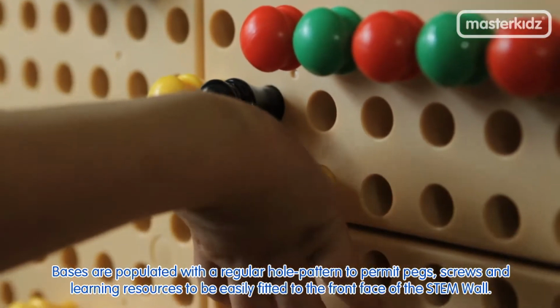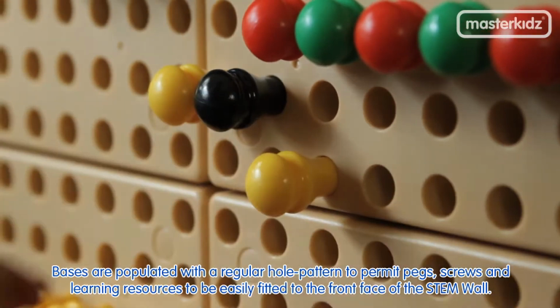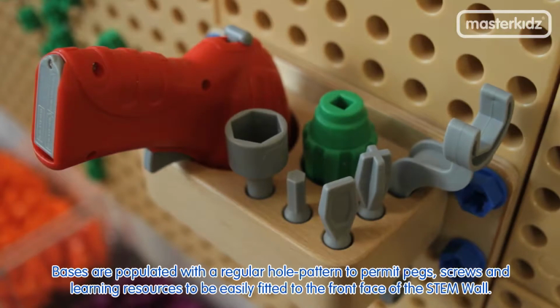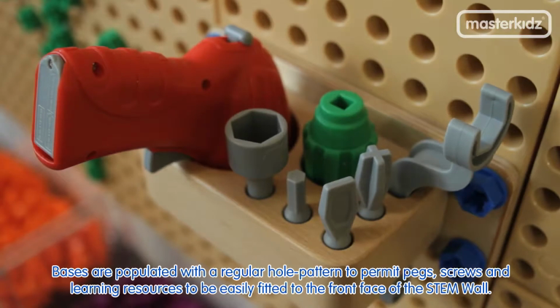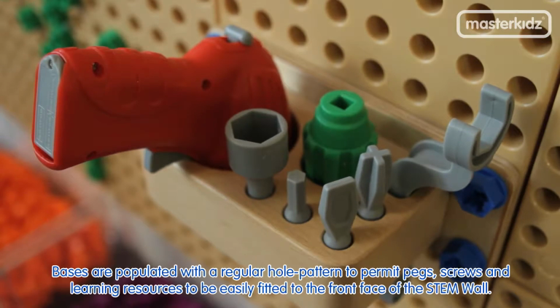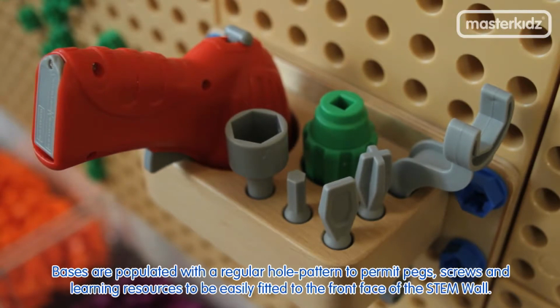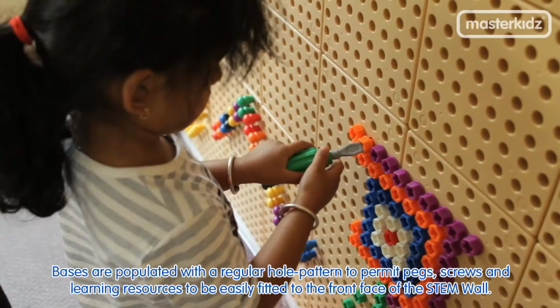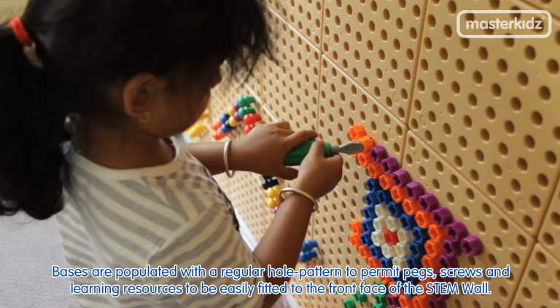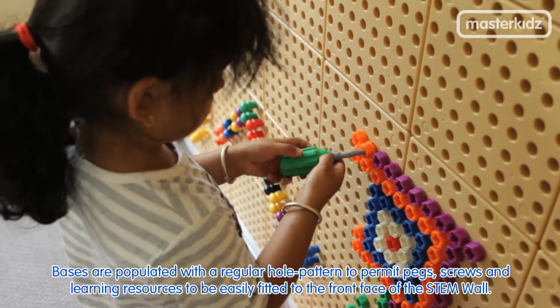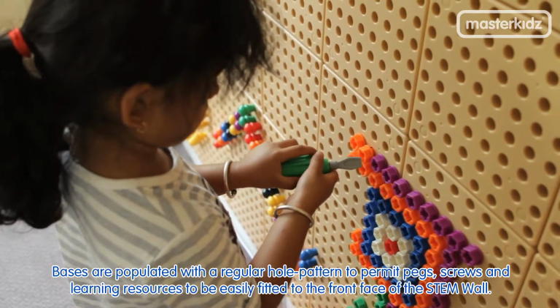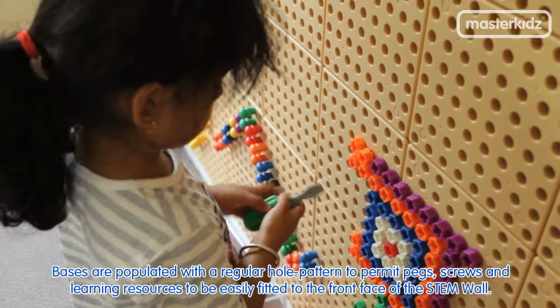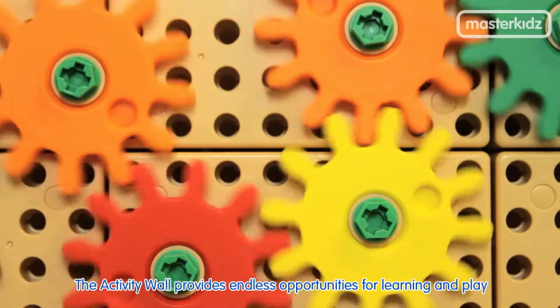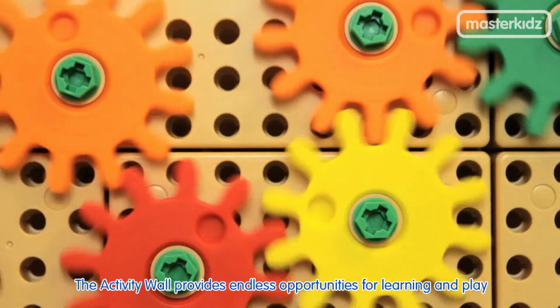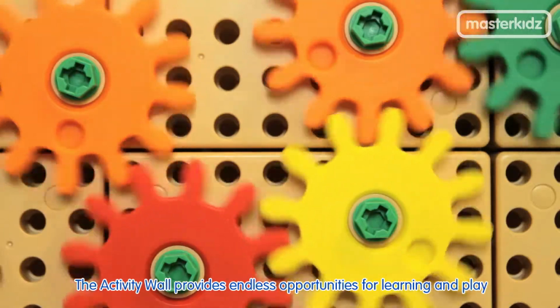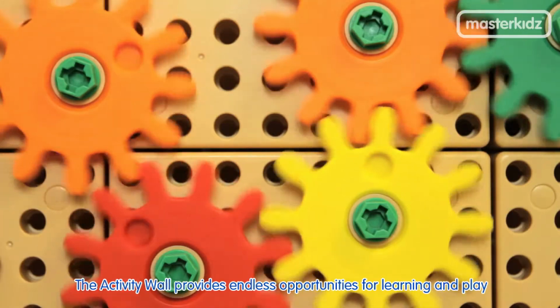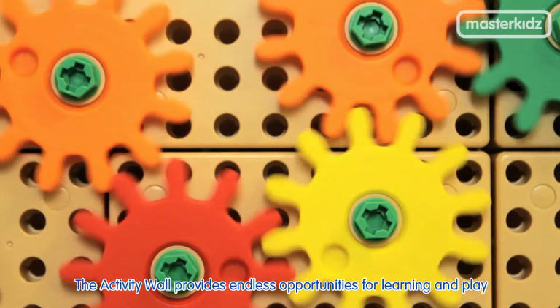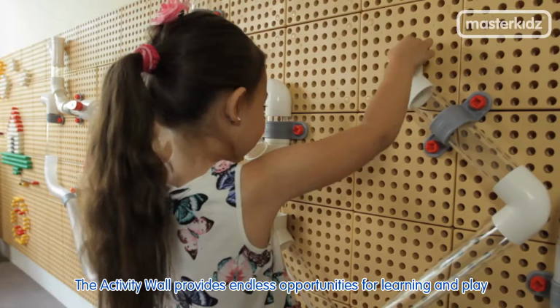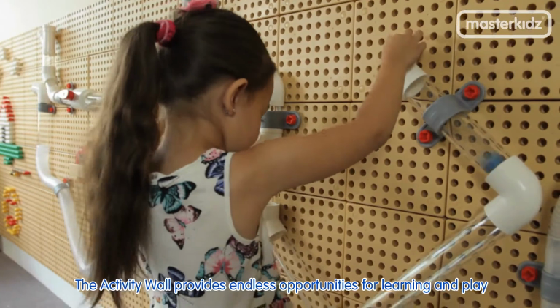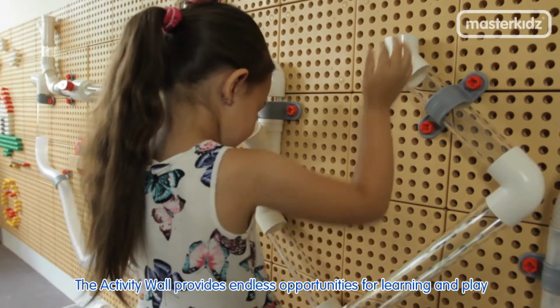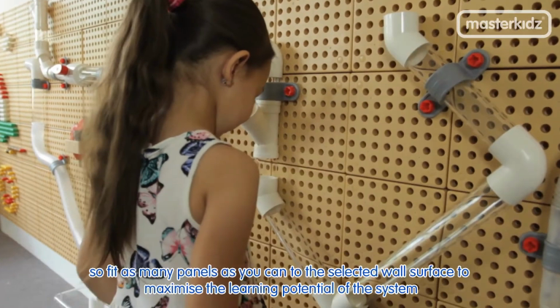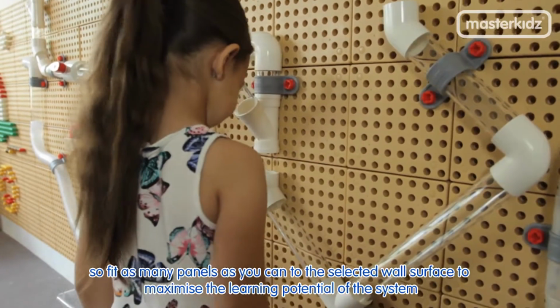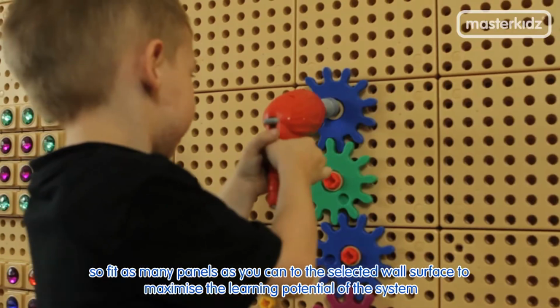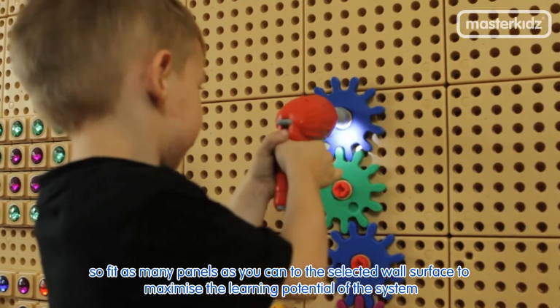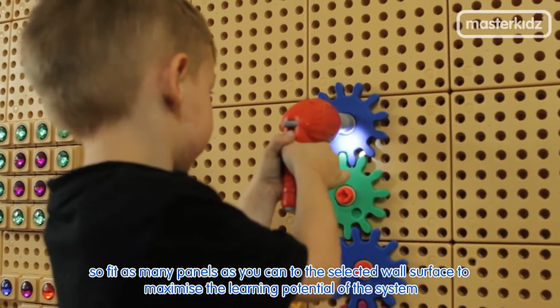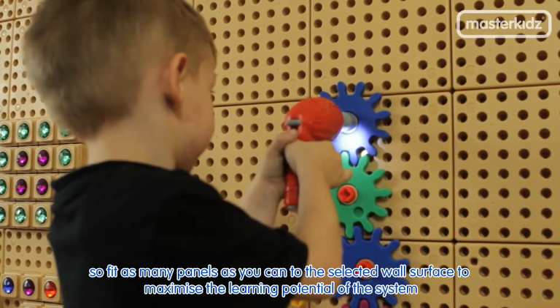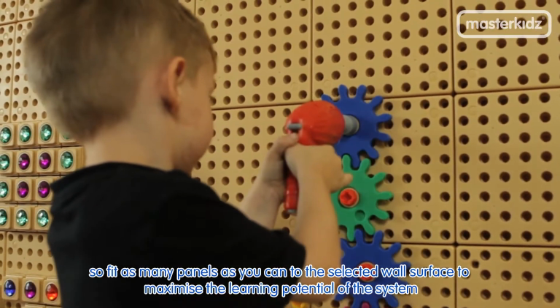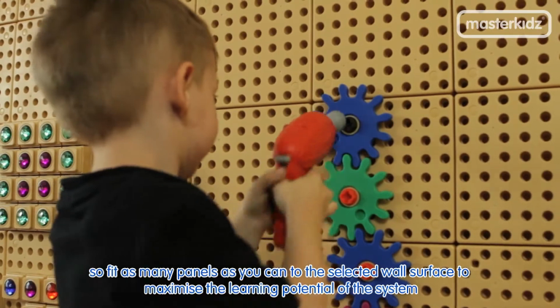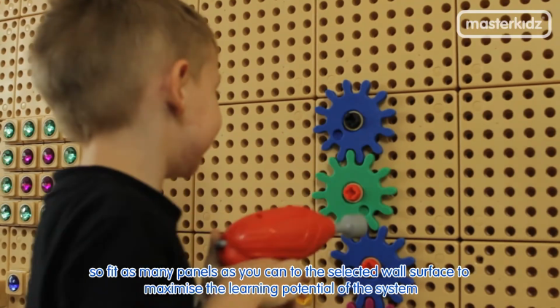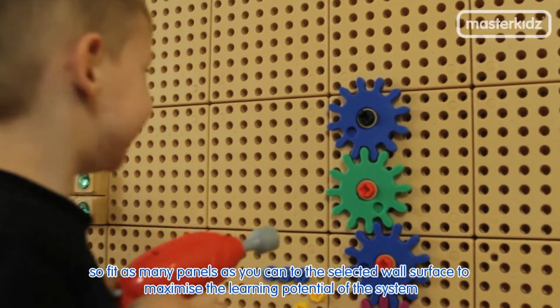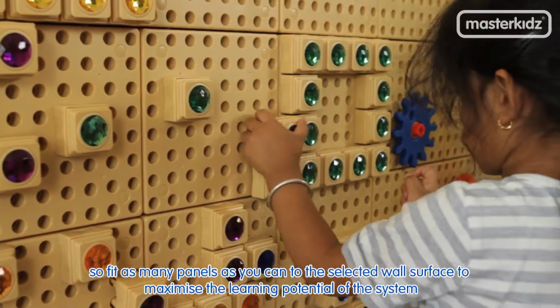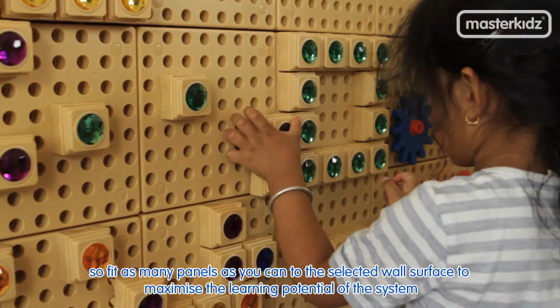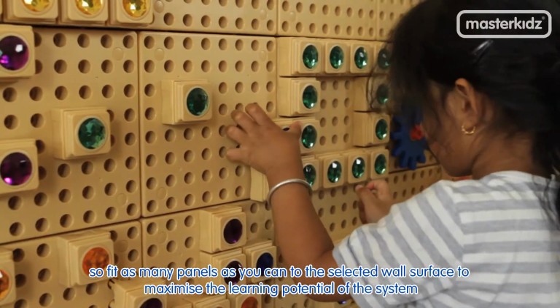screws and learning resources to be easily fitted to the front face of the stem wall. The activity wall provides endless opportunities for learning and play, so fit as many panels as you can to the selected wall surface to maximise the learning potential of the system.